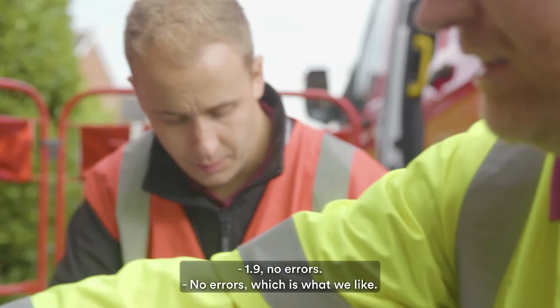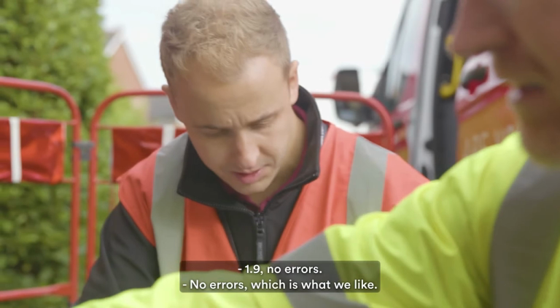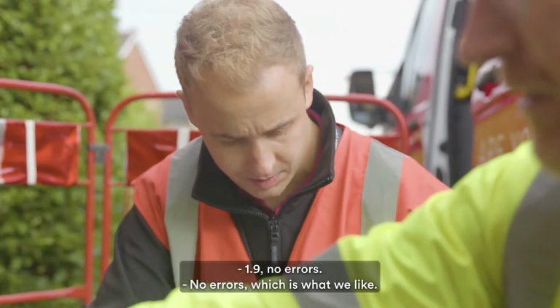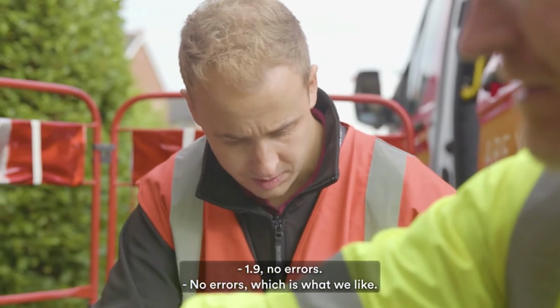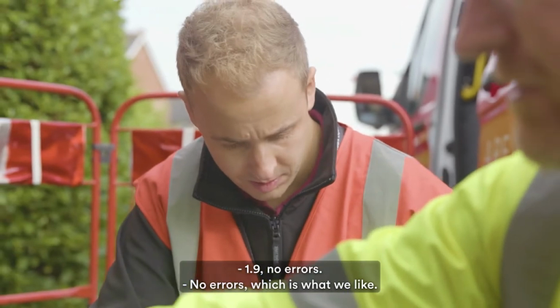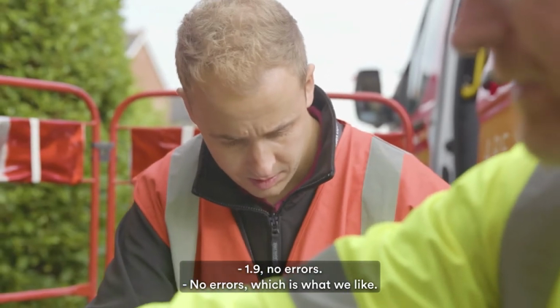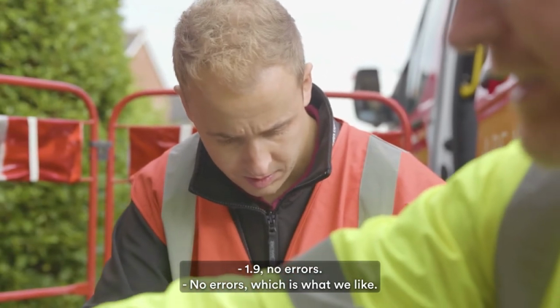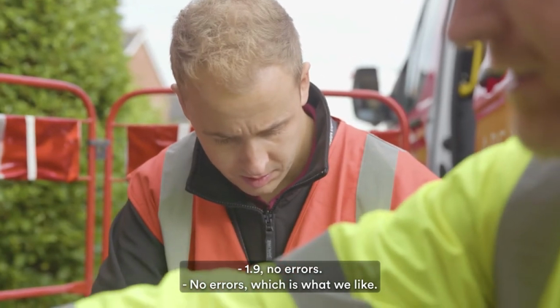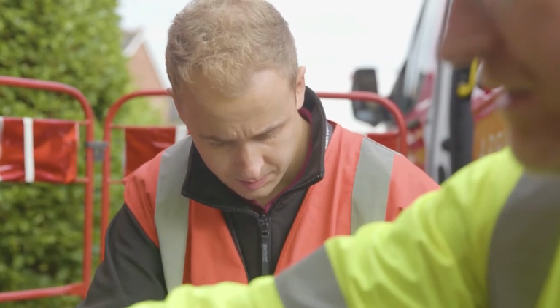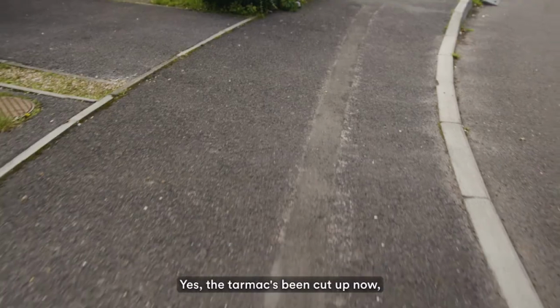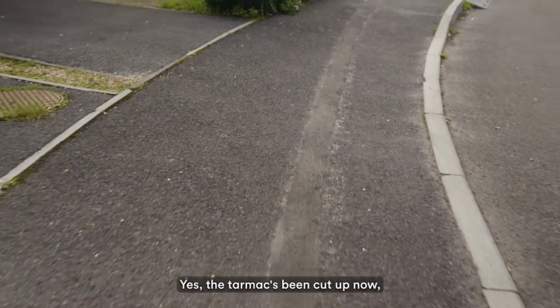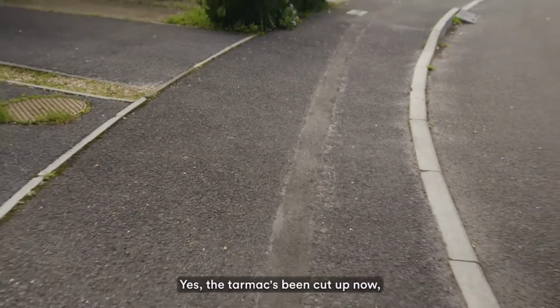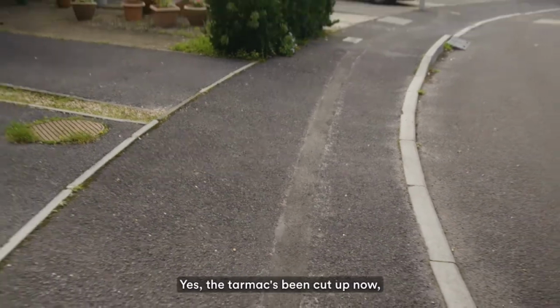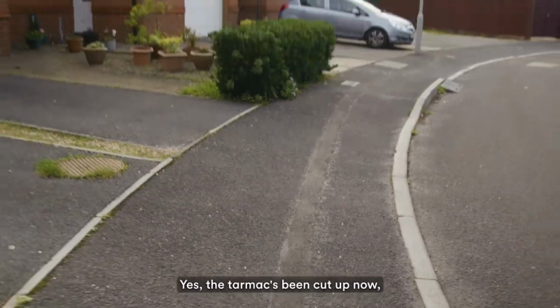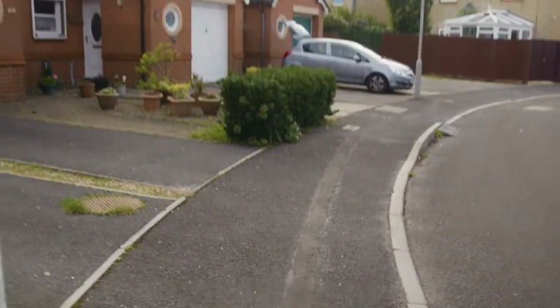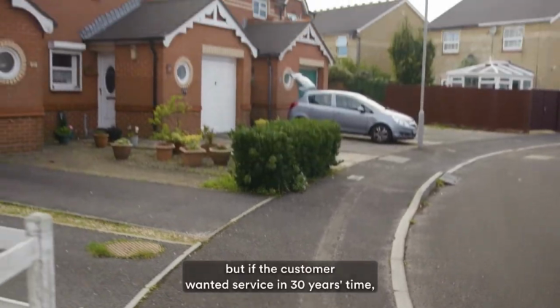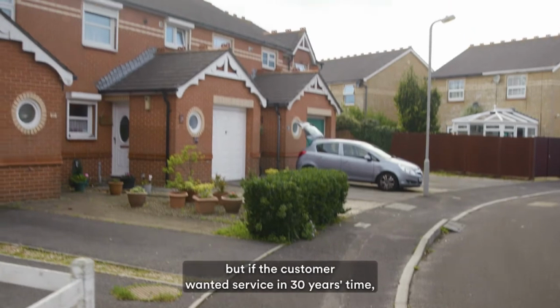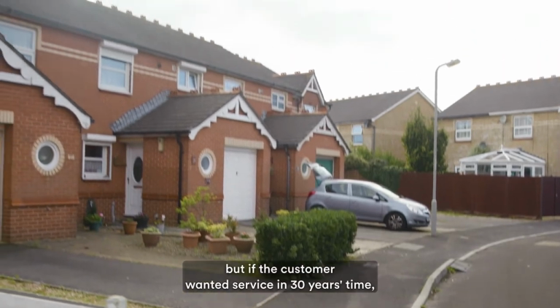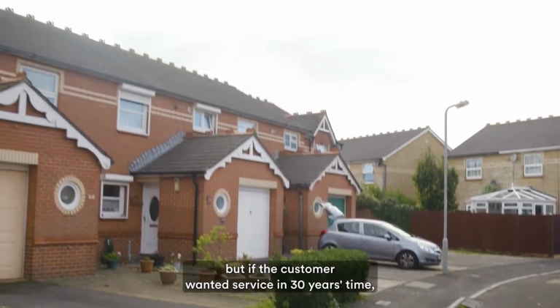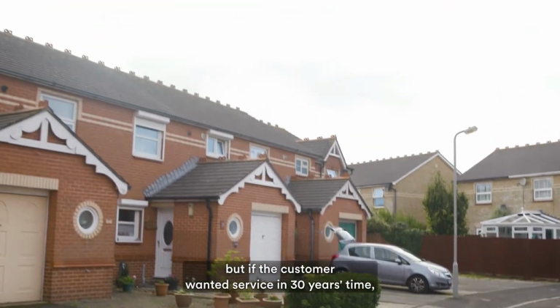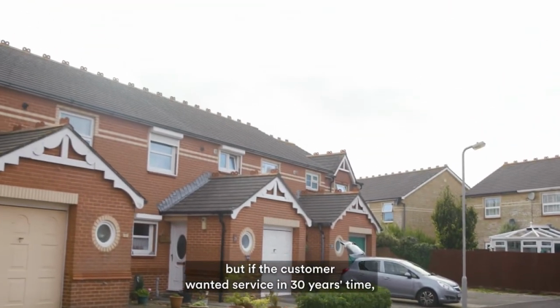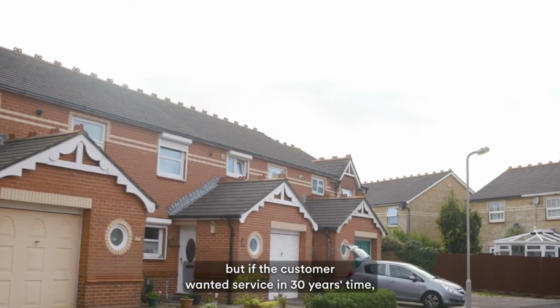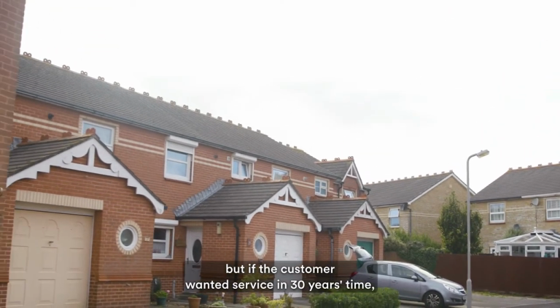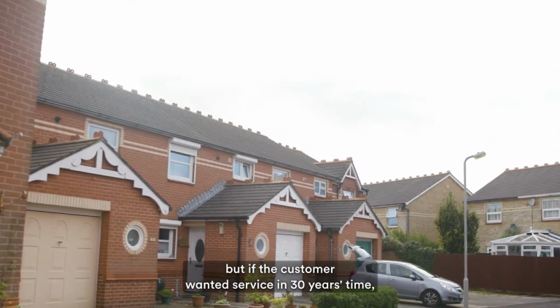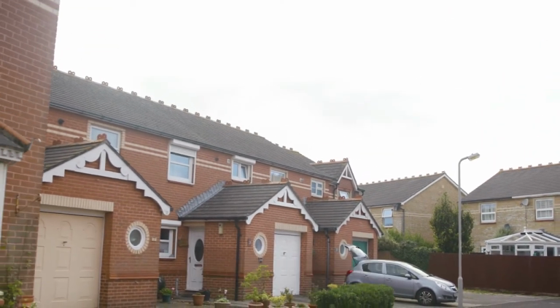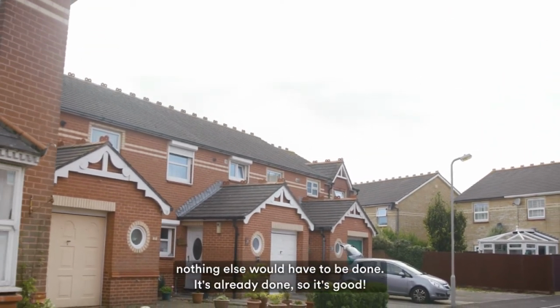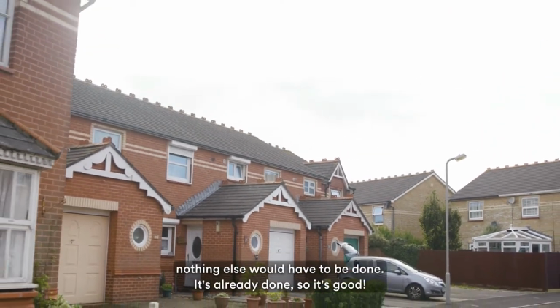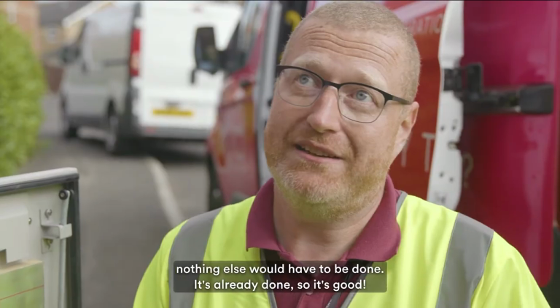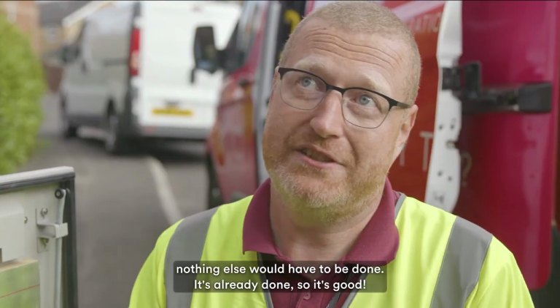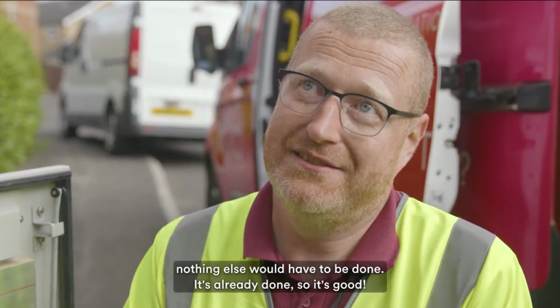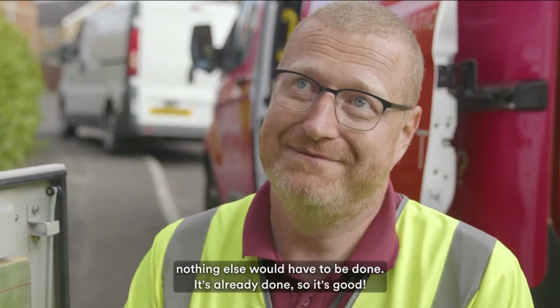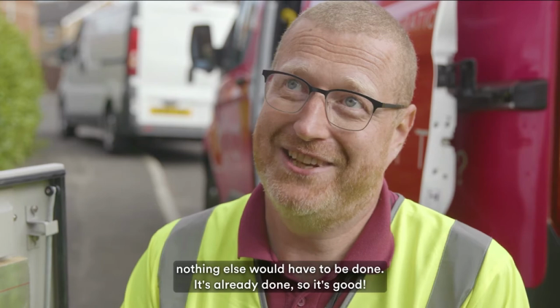No errors, no errors, which is what we like. The tarmac's been cut up now but if a customer wanted service in 30 years' time, nothing else would have to be done — it's already done, so it's good.